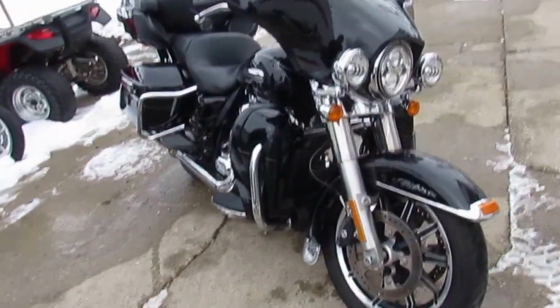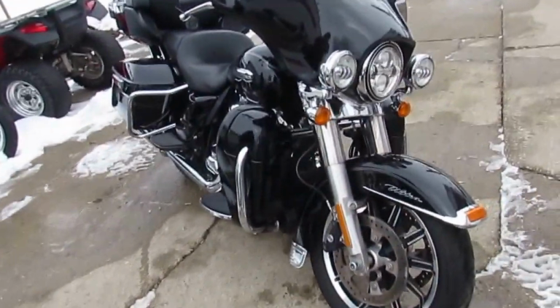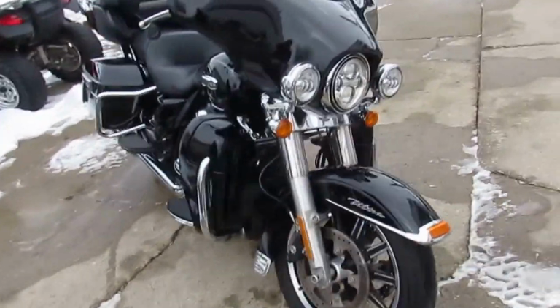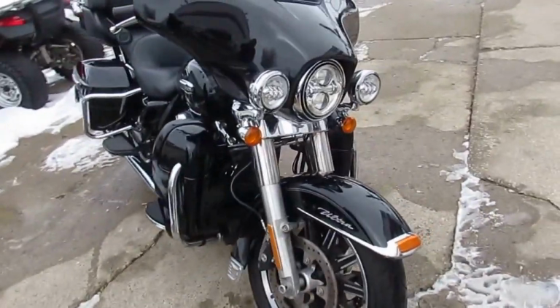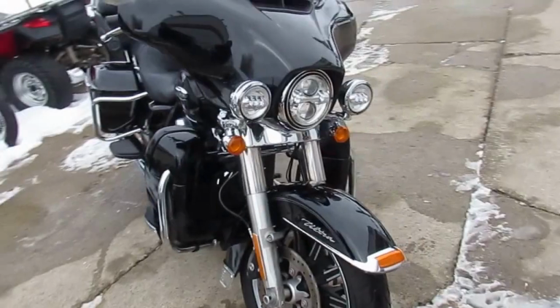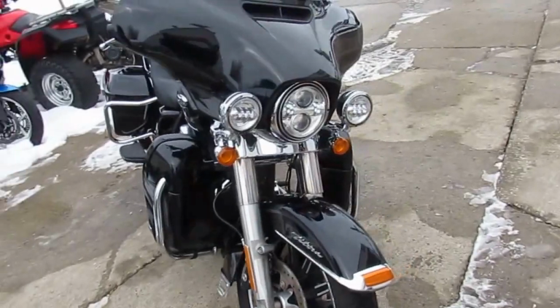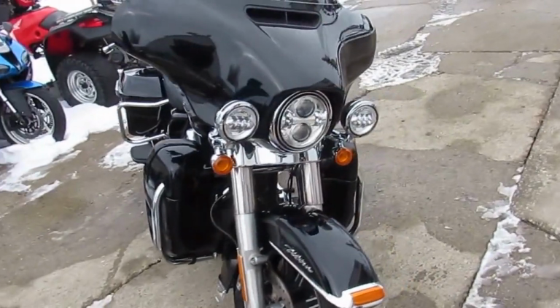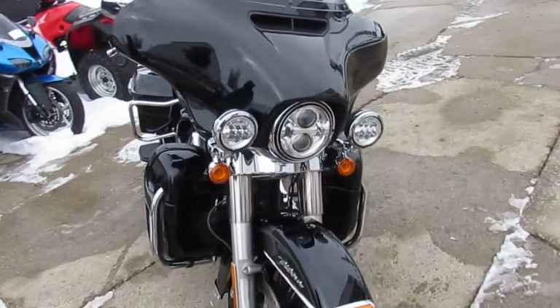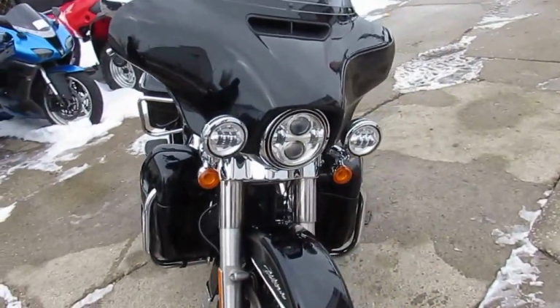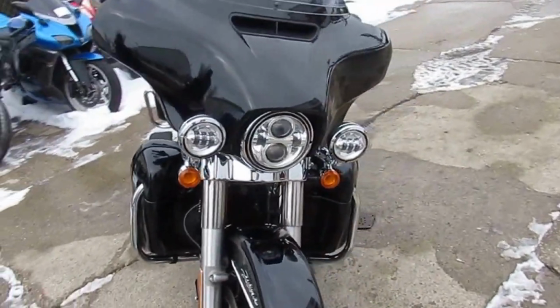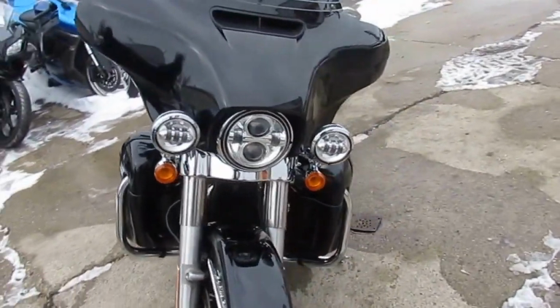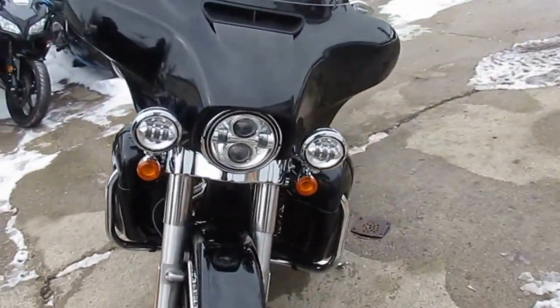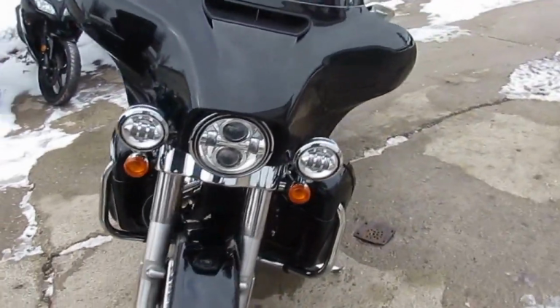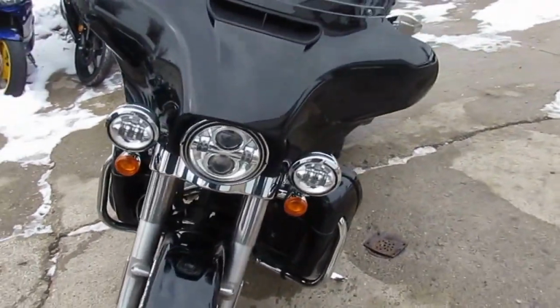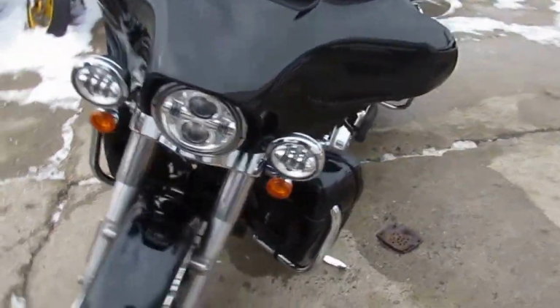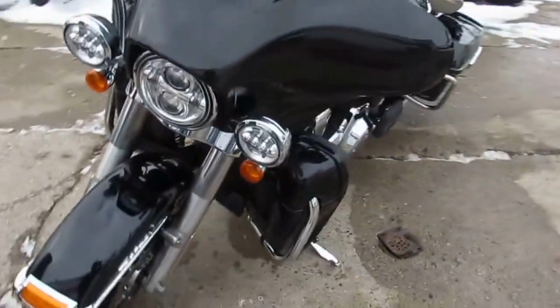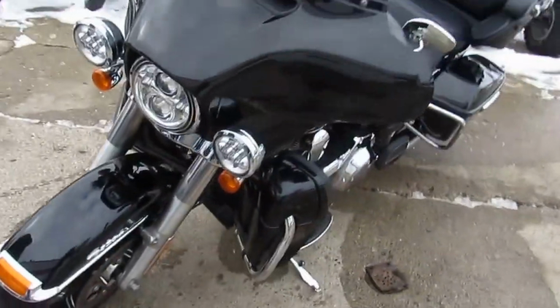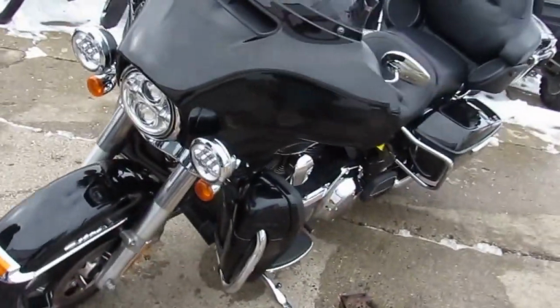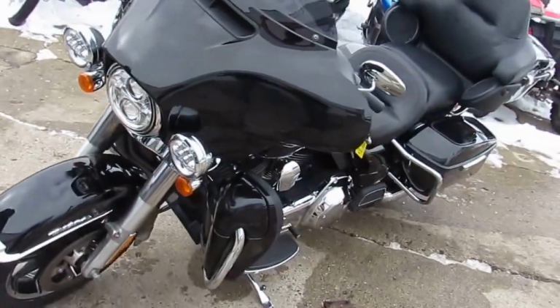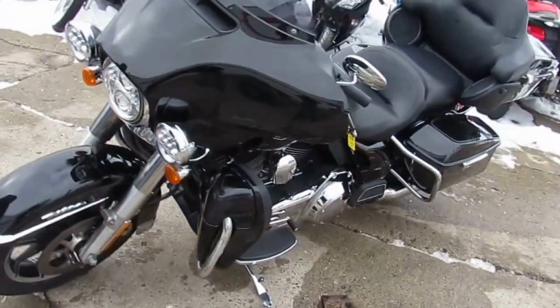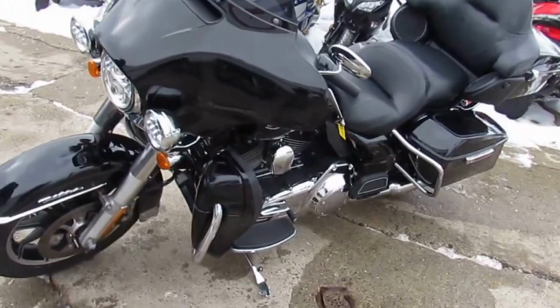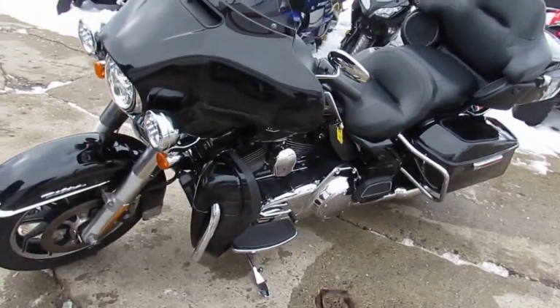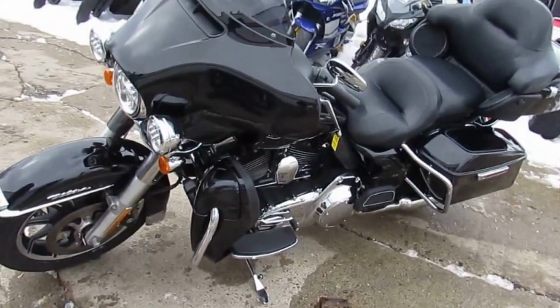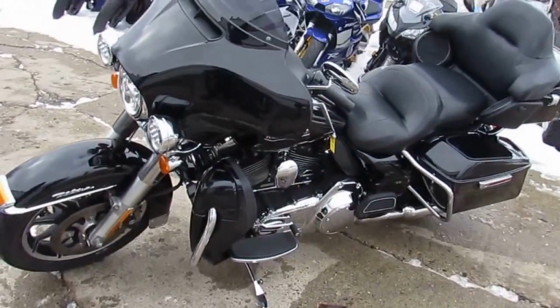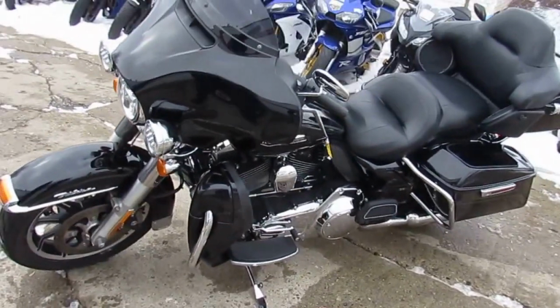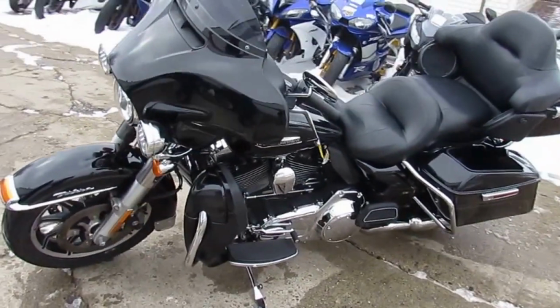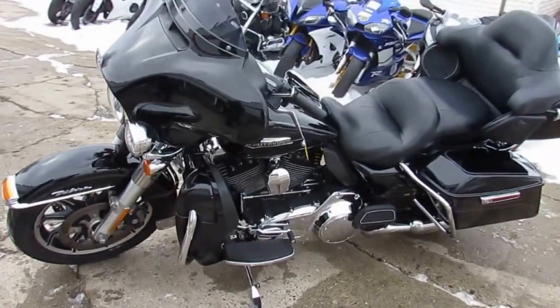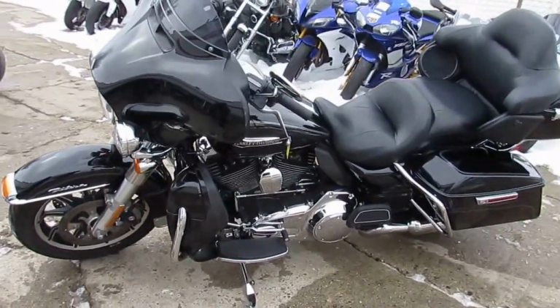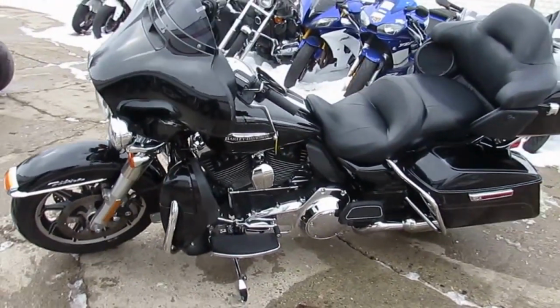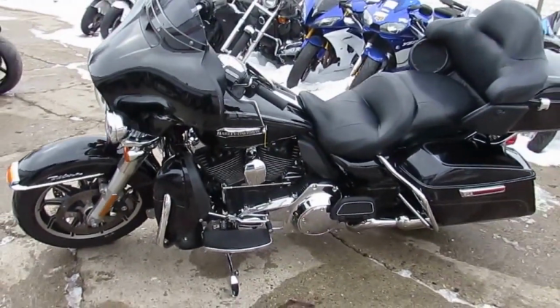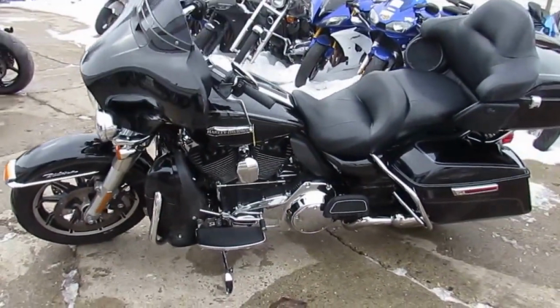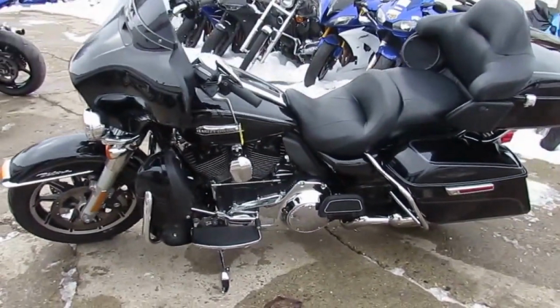Save $10,000 from new. We've got guaranteed financing and lease programs. Give us a call or visit the website at ApprovalPowerSports.com.